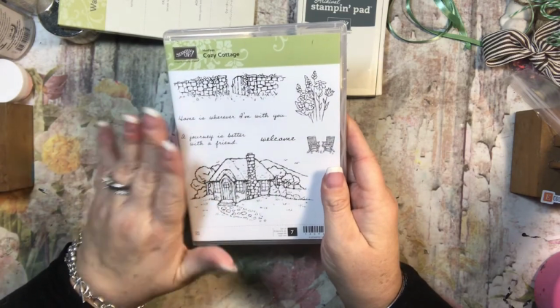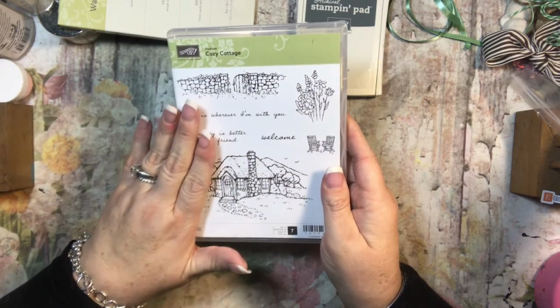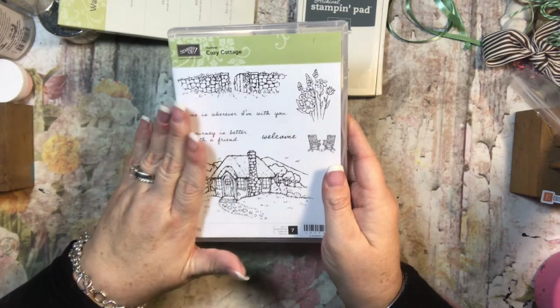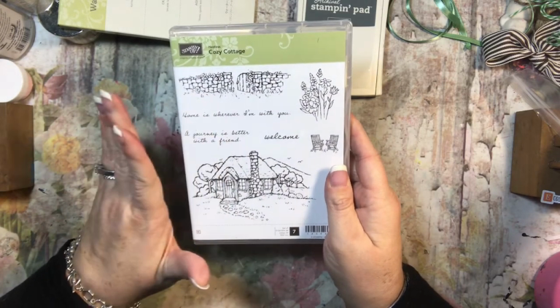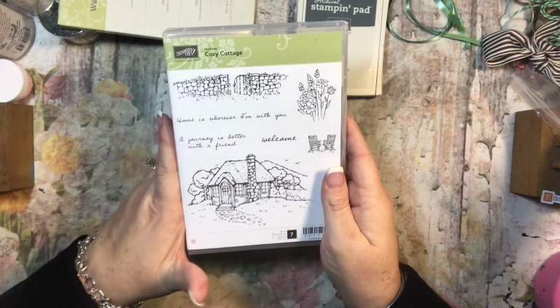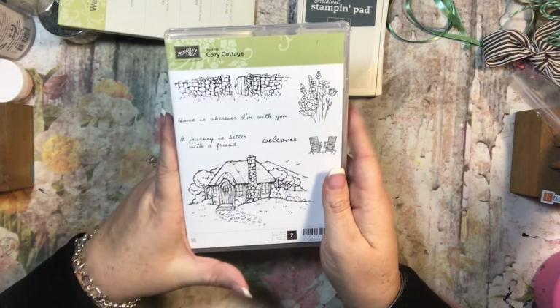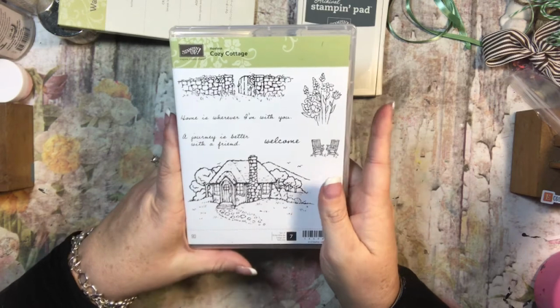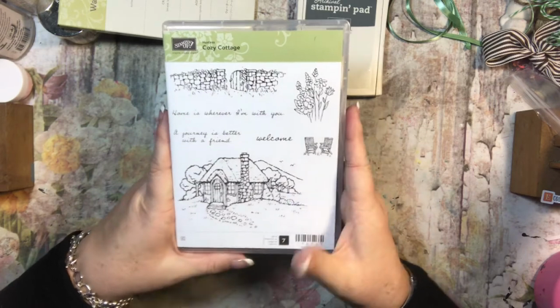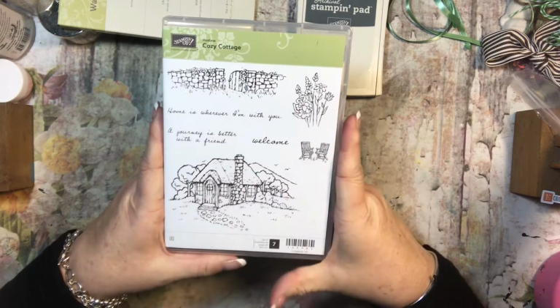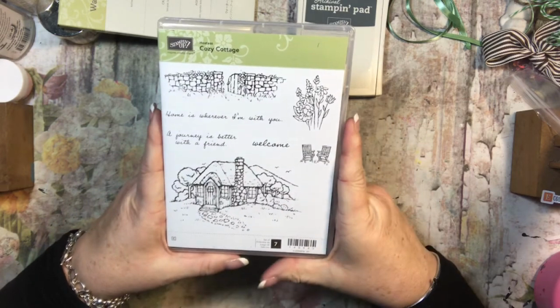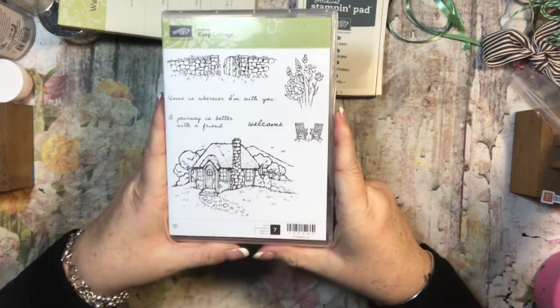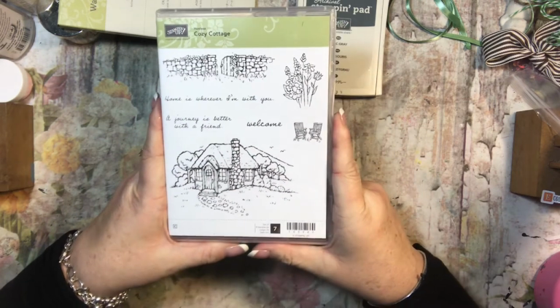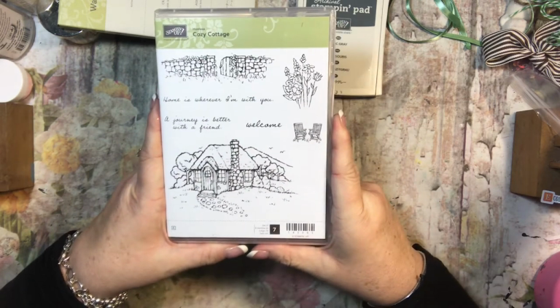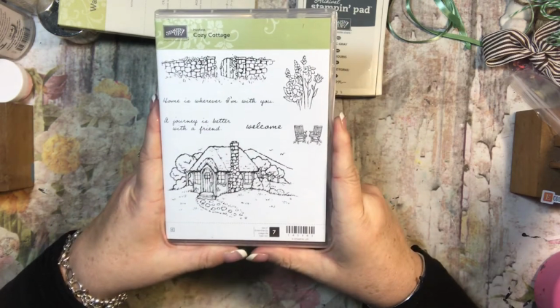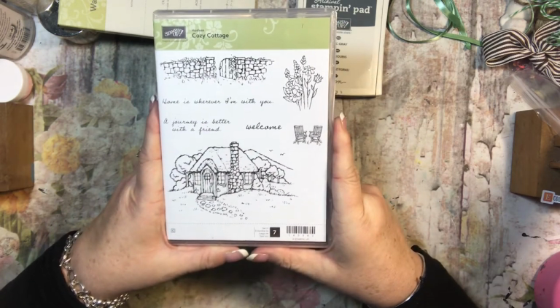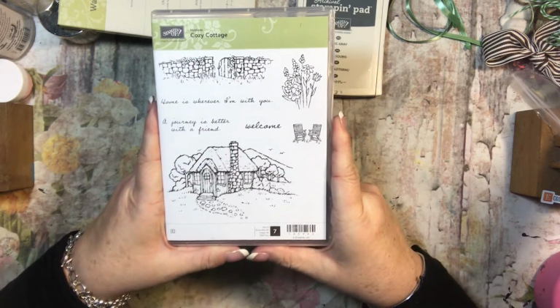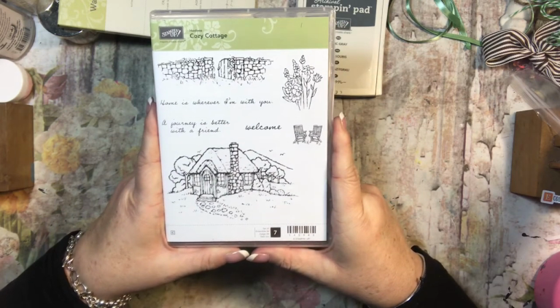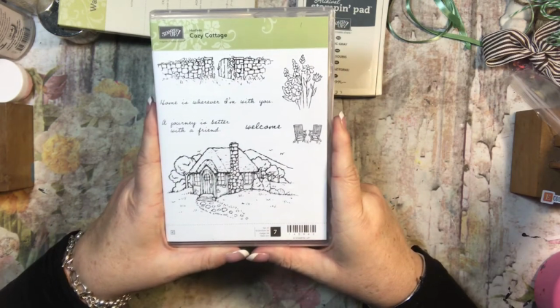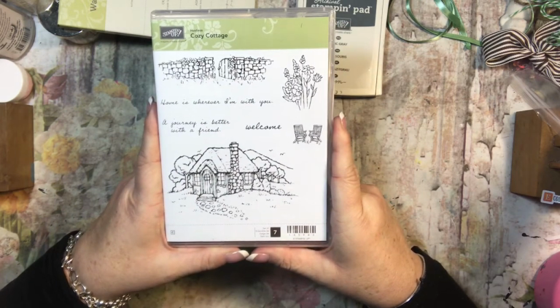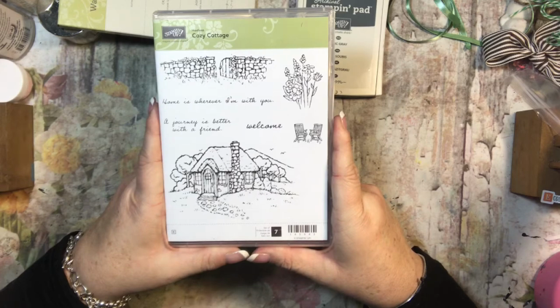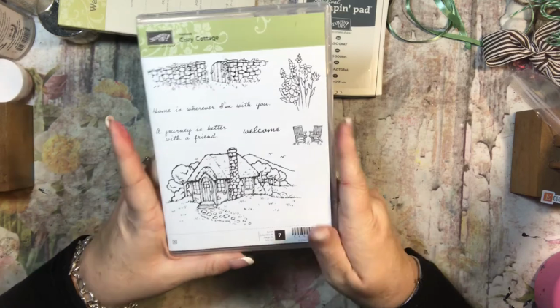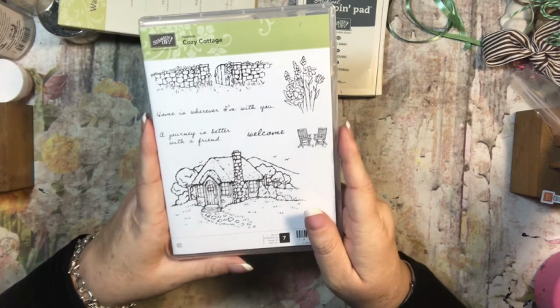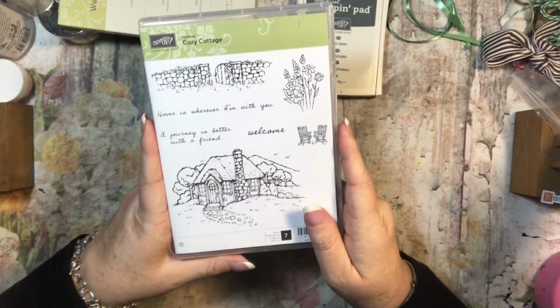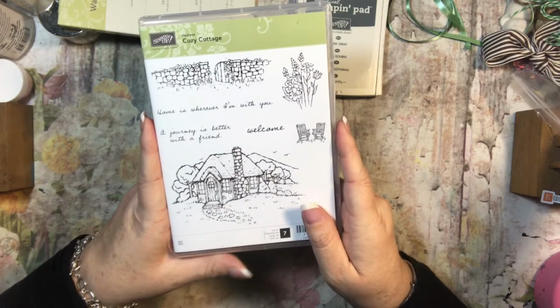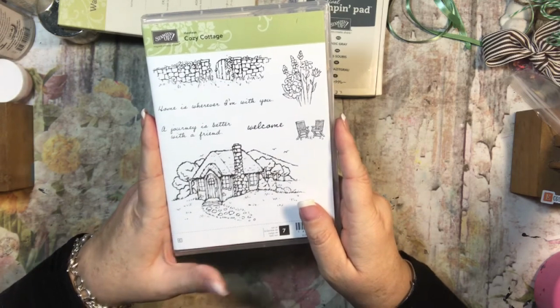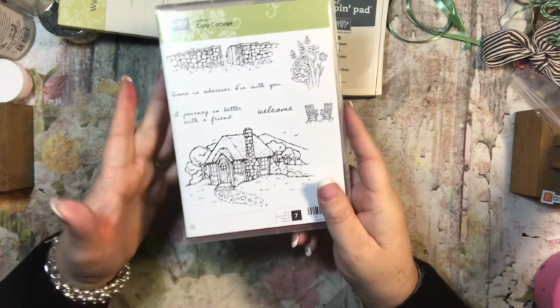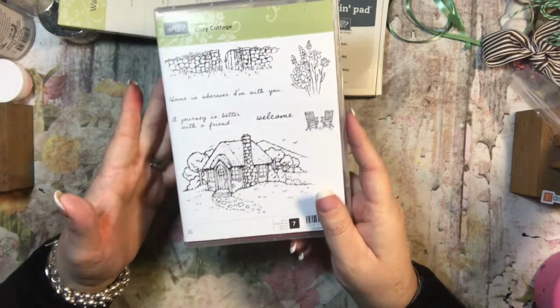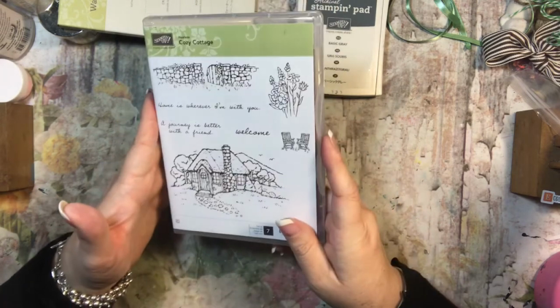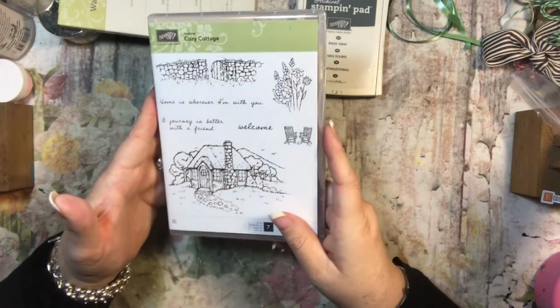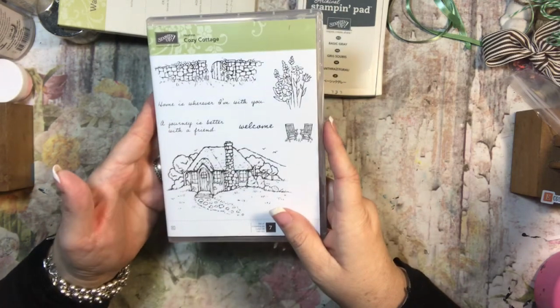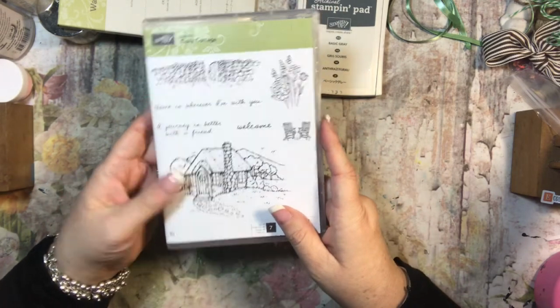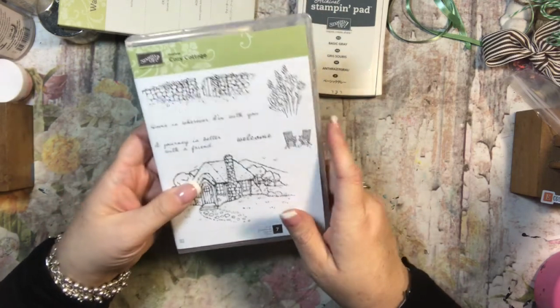What that means is that the only way to get this is to be a hostess, which means you need to have a $150 order or more, and you can receive this as a hostess gift, or you can purchase it at a really low price.